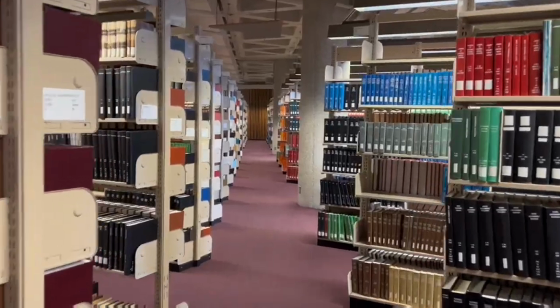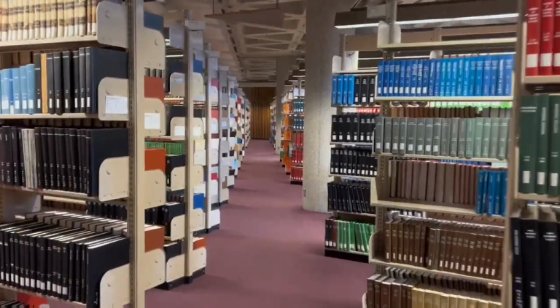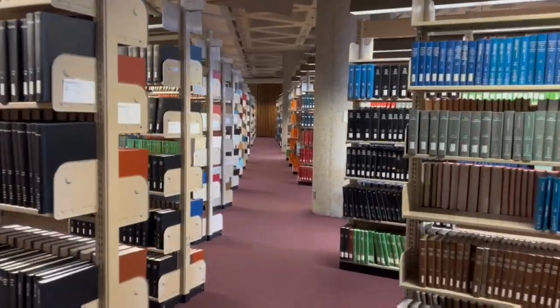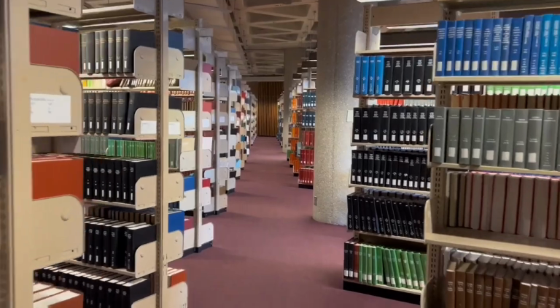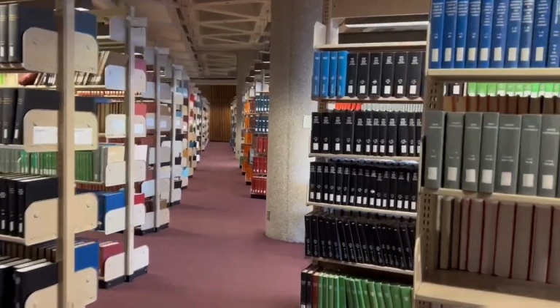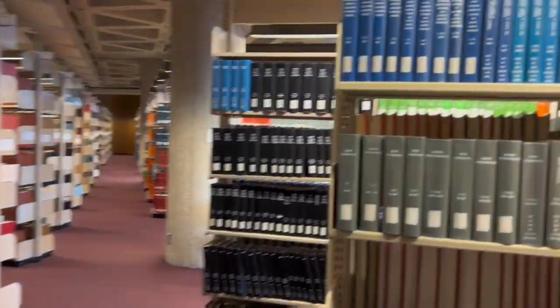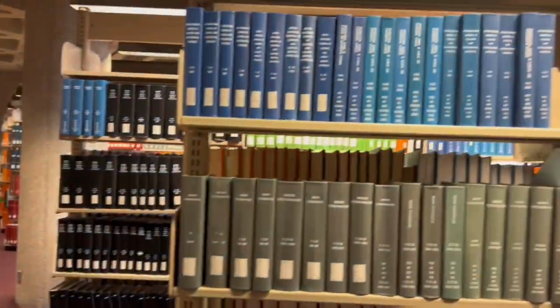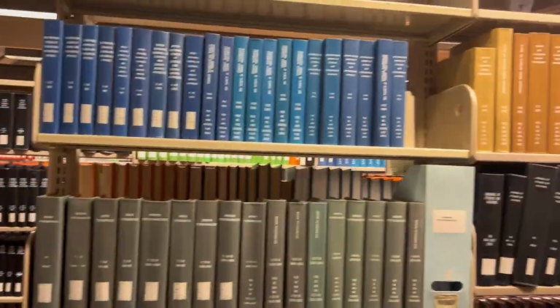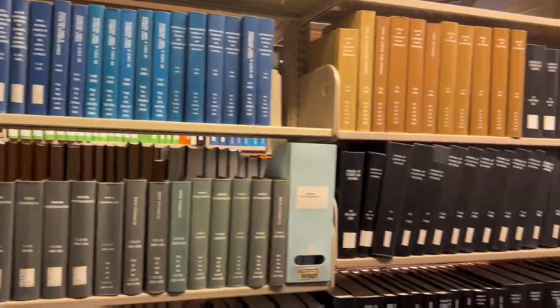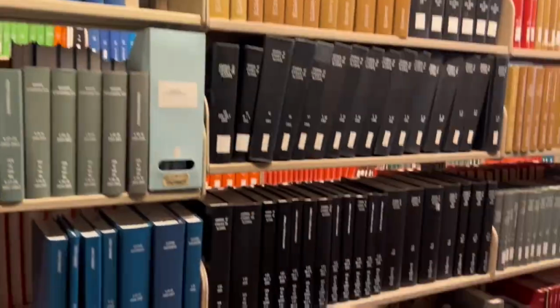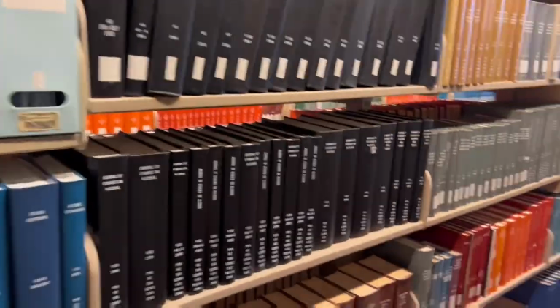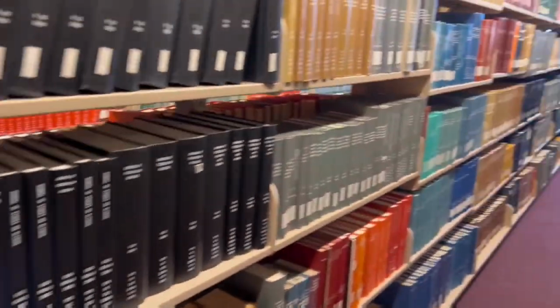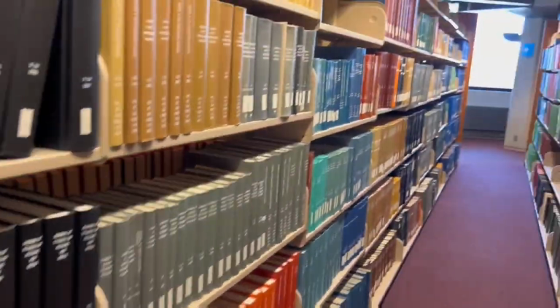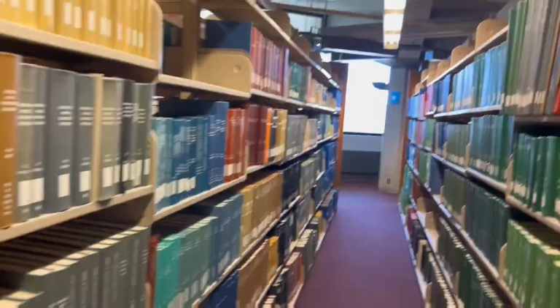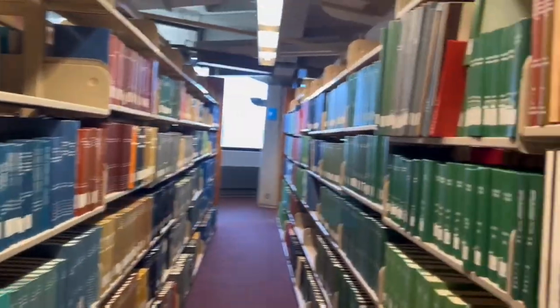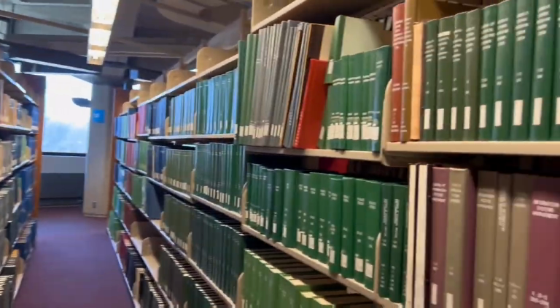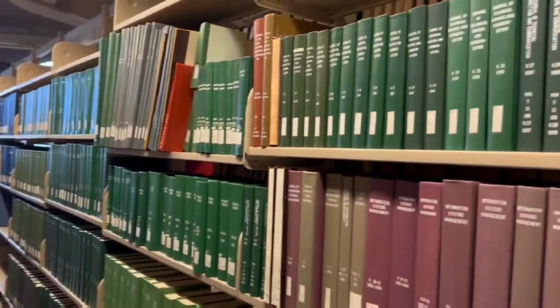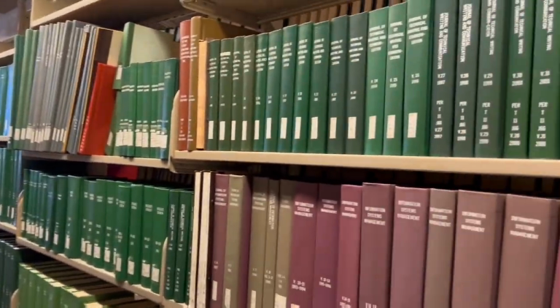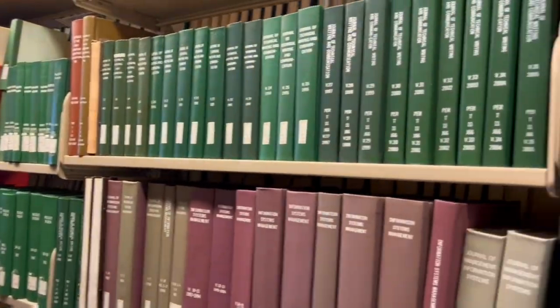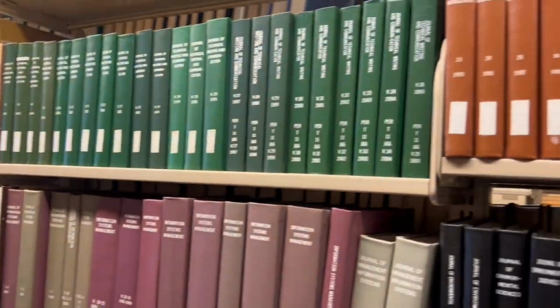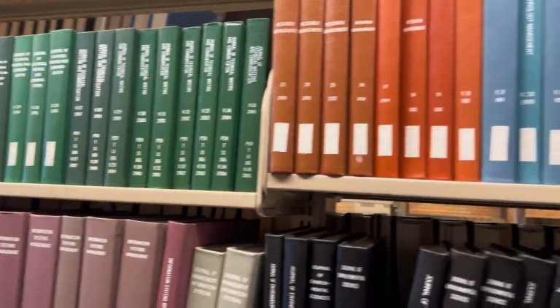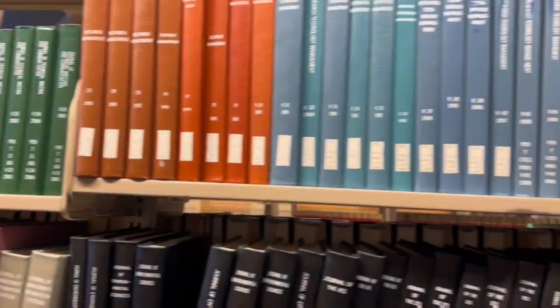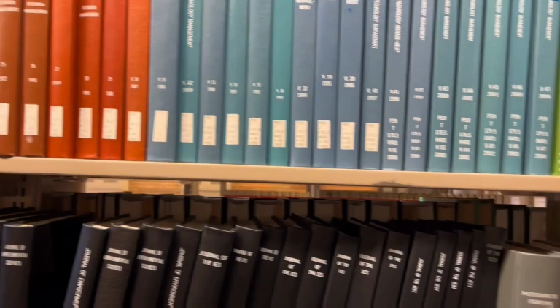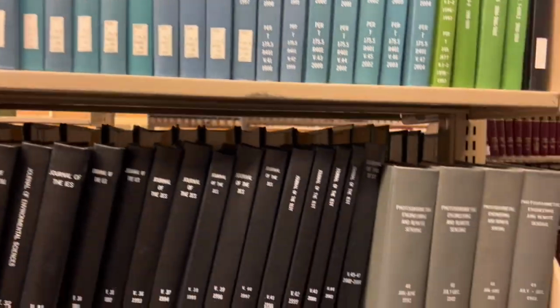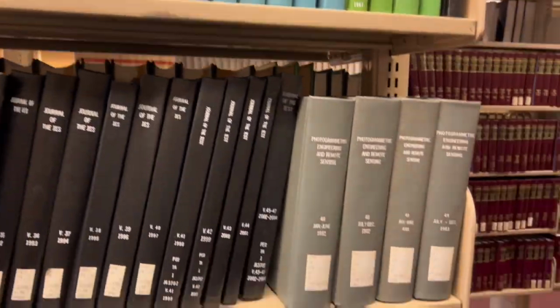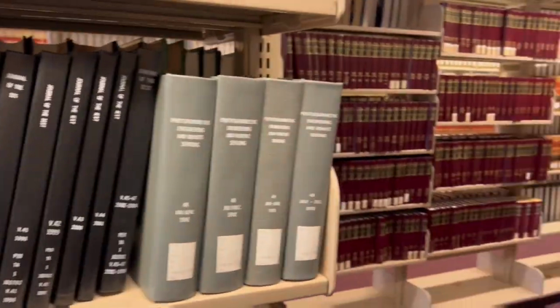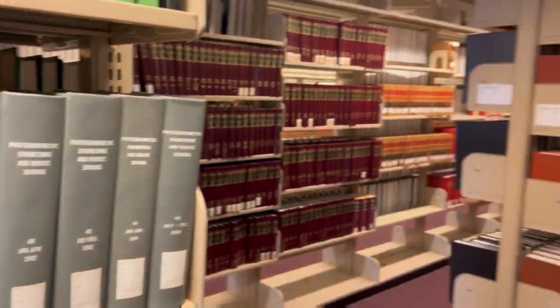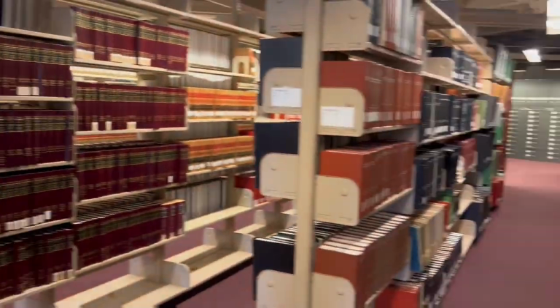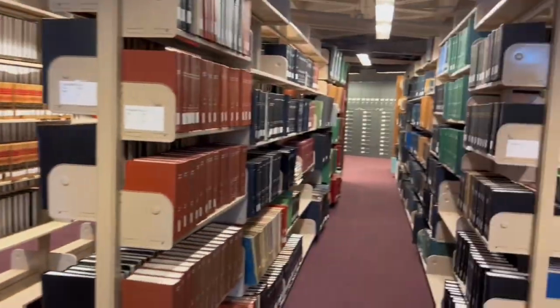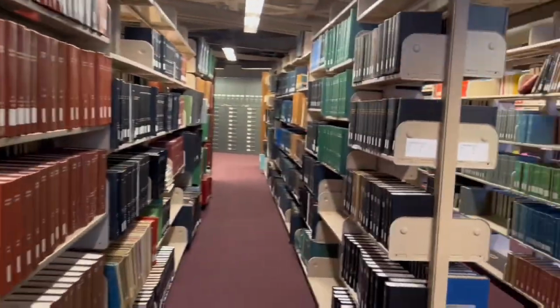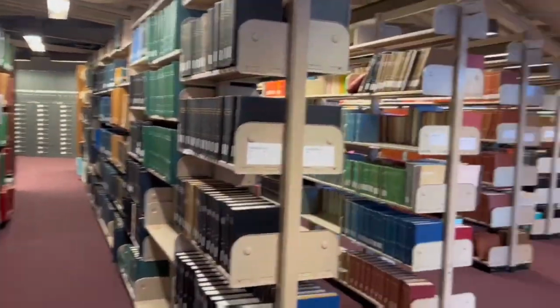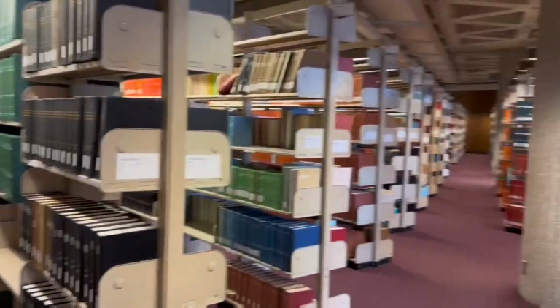The third floor has rows and rows of journals and periodical books for writing papers, doing projects, books, or personal research.